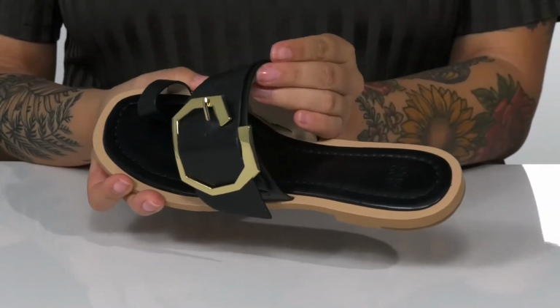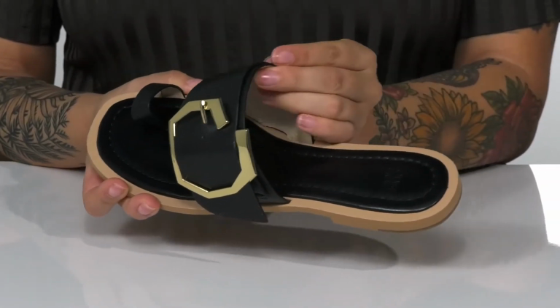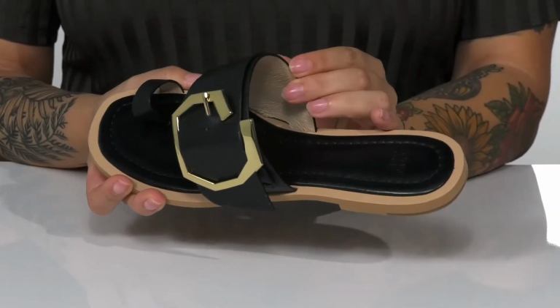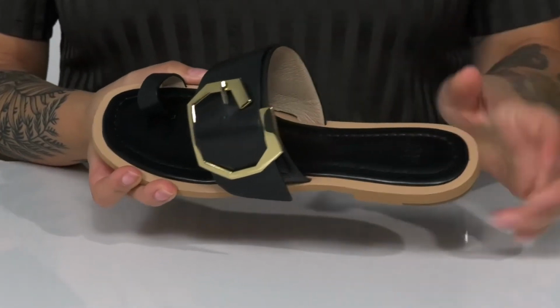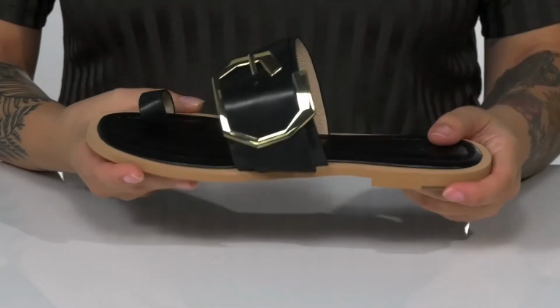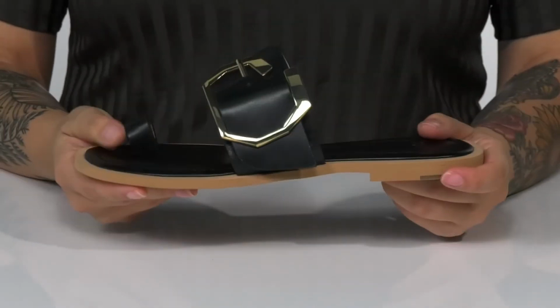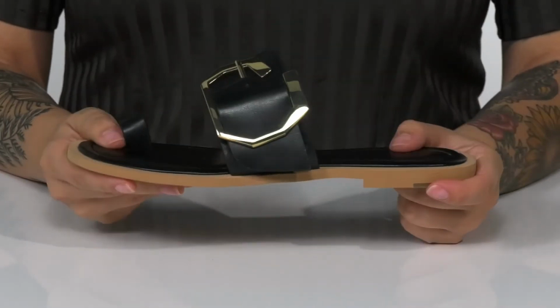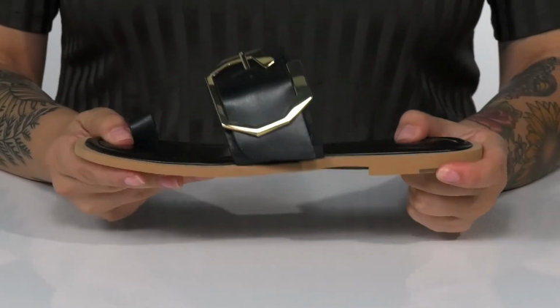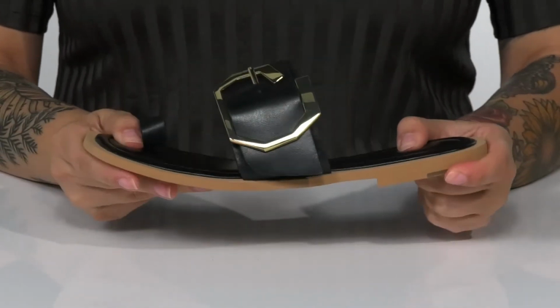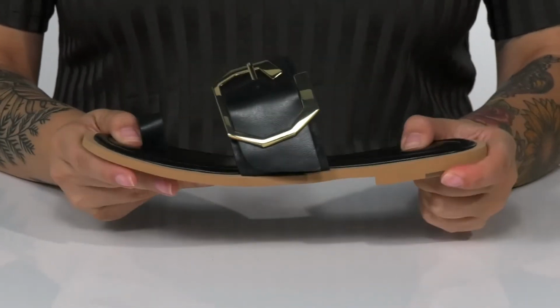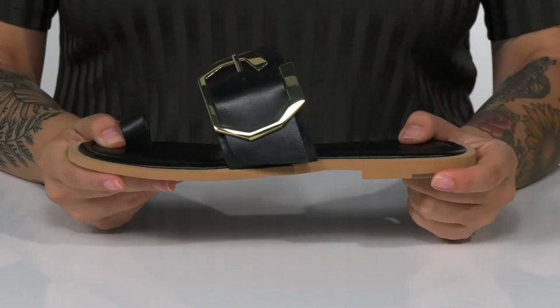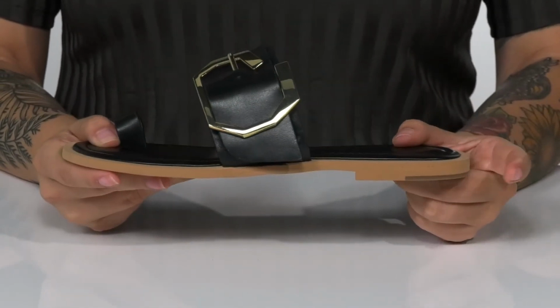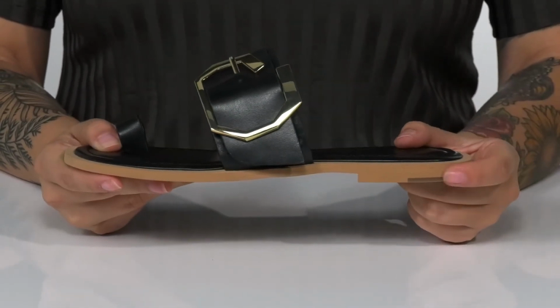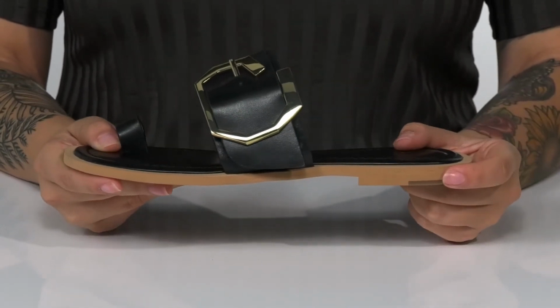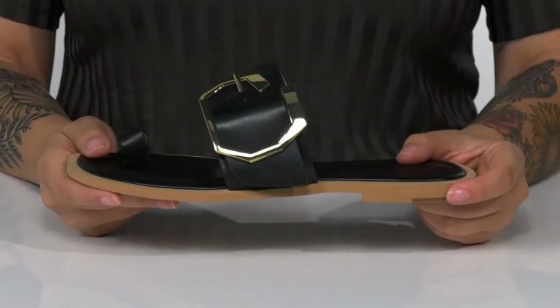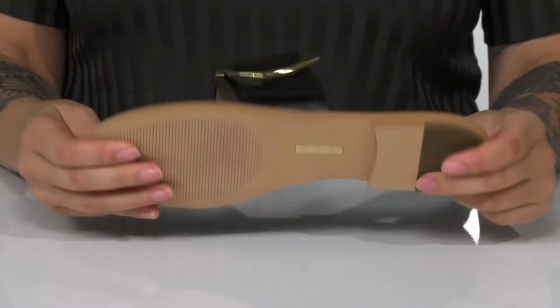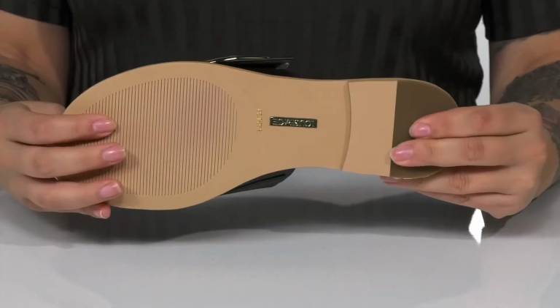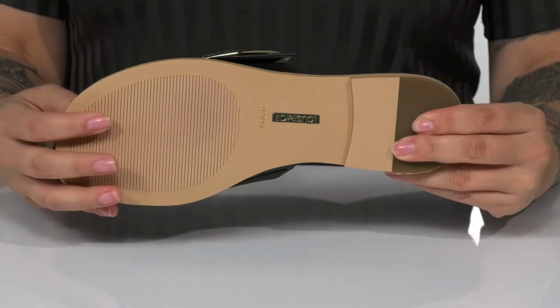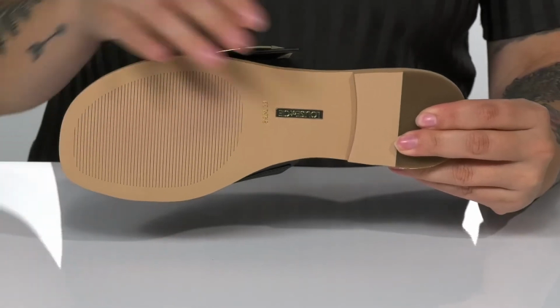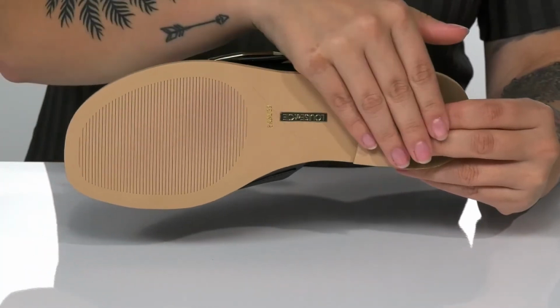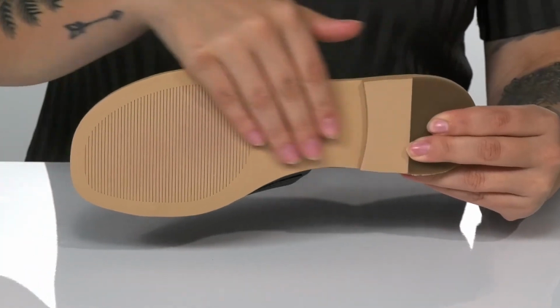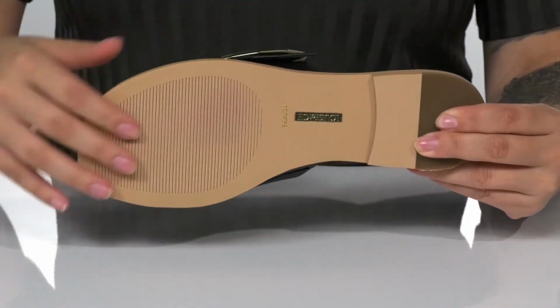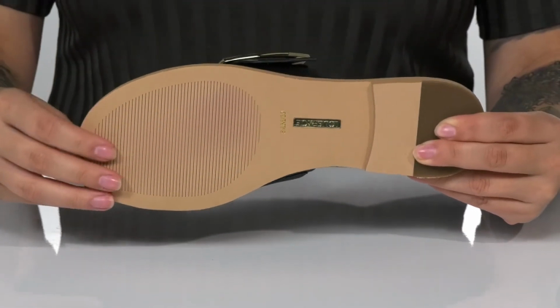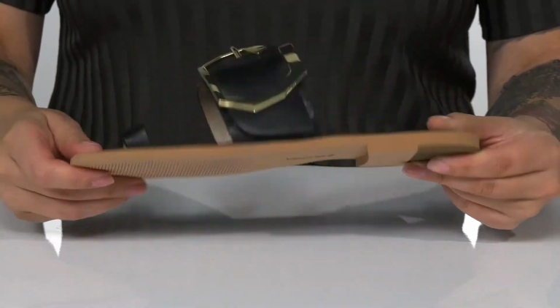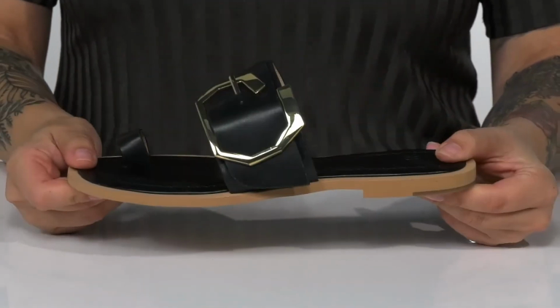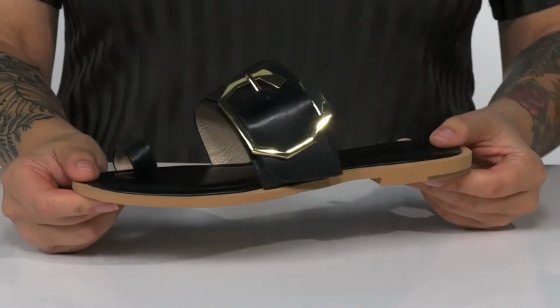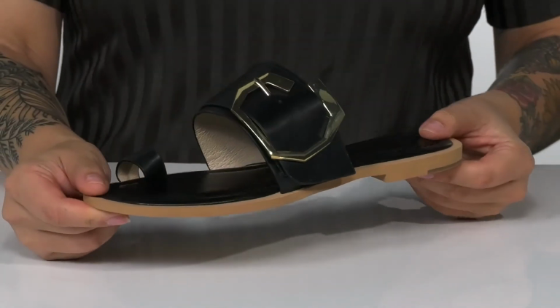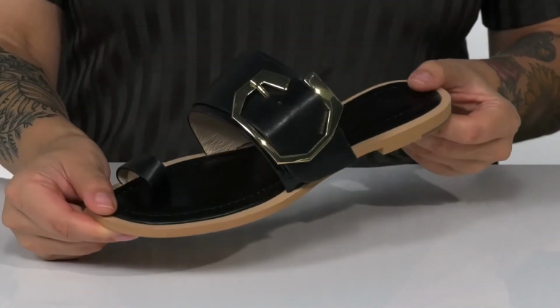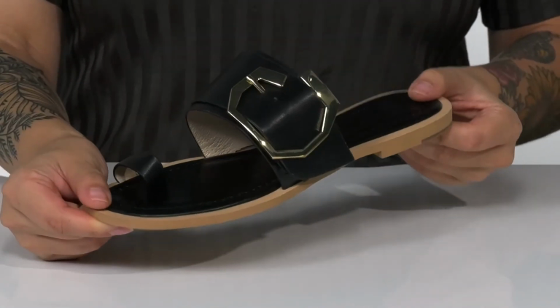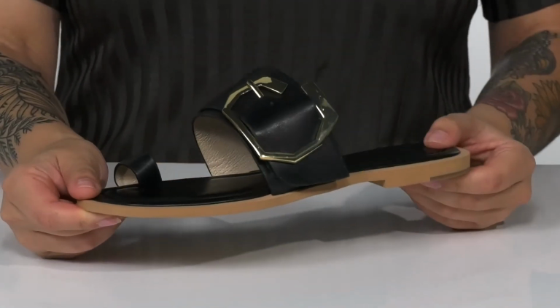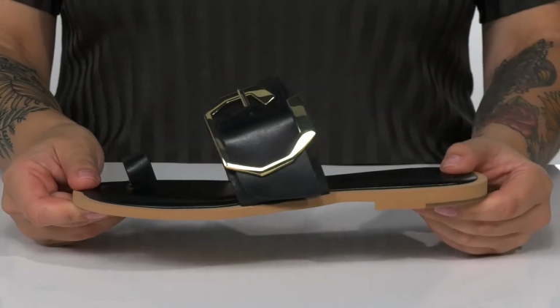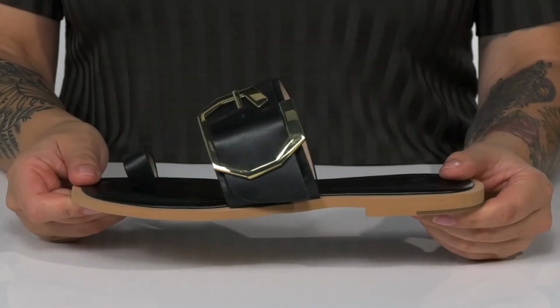Inside, there is a smooth inner lining. These do have a little bit of flexibility with a very small heel at the back. Underneath, there is a lightly textured outsole and I think these would pair very well with some black skinny jeans.